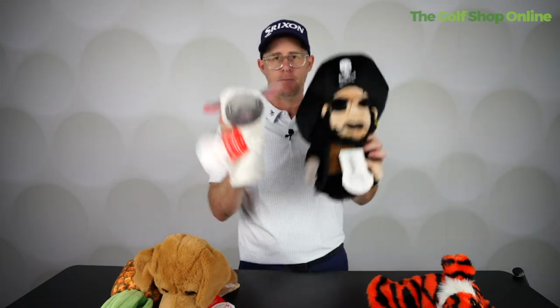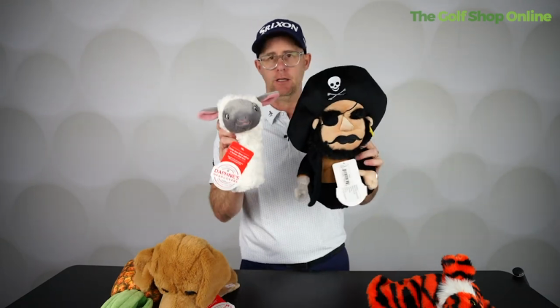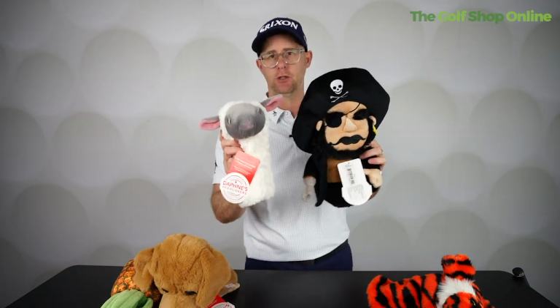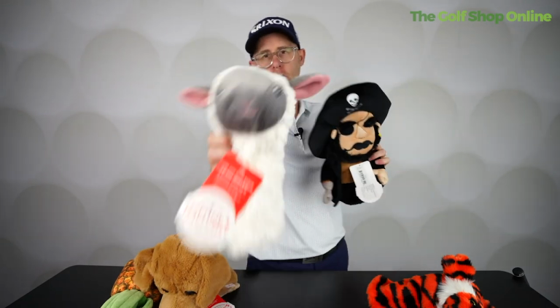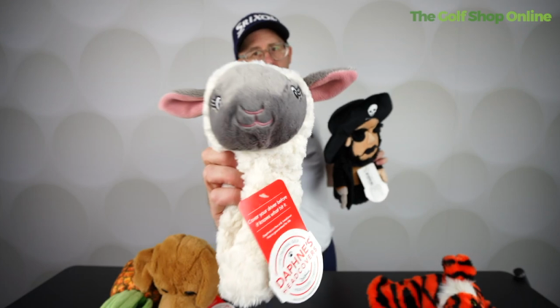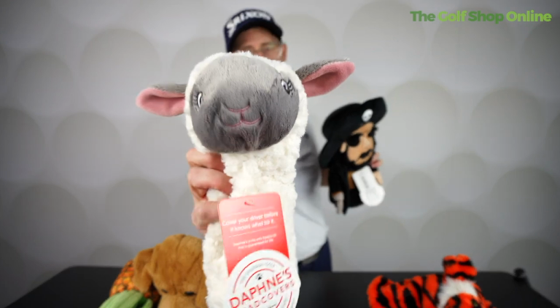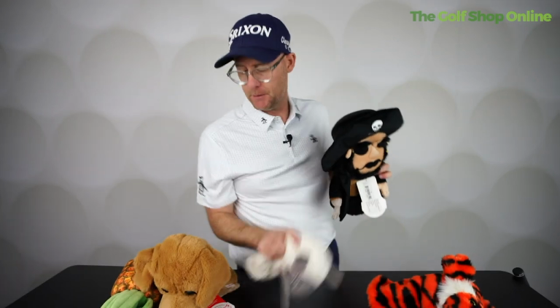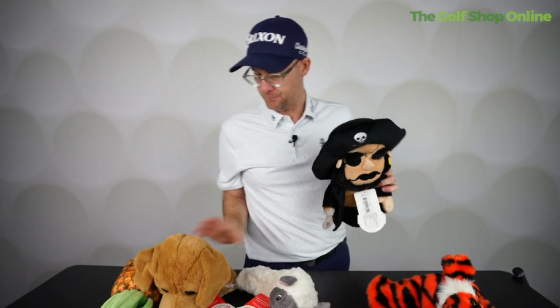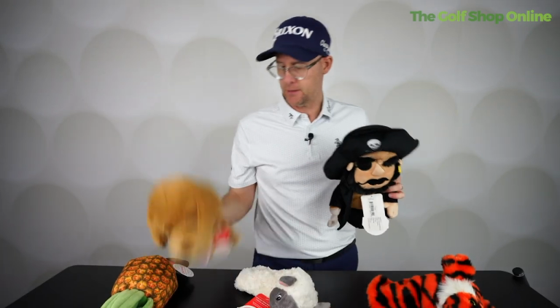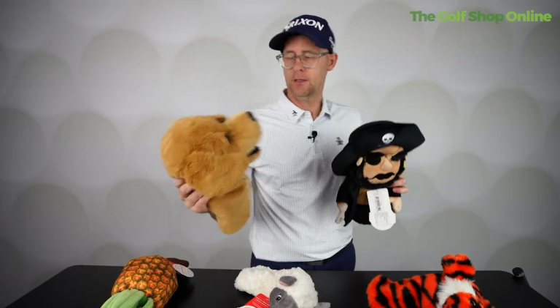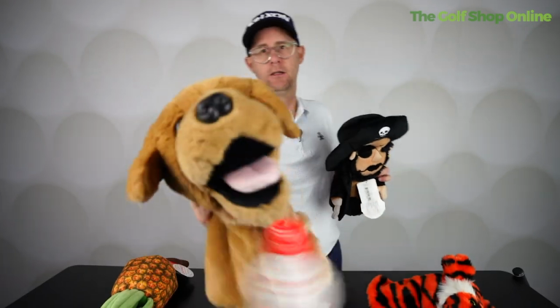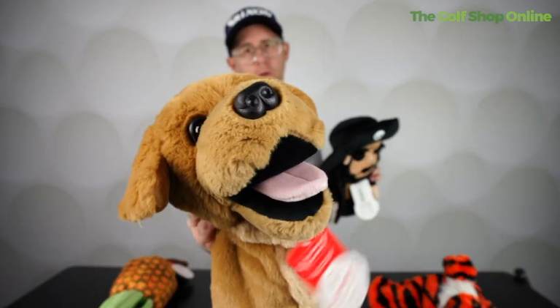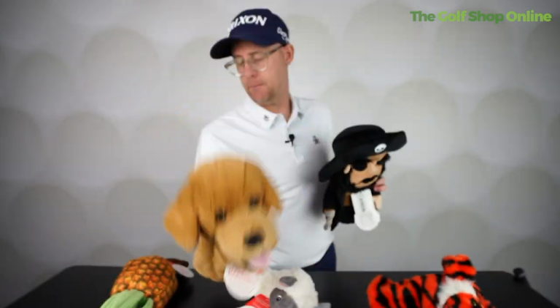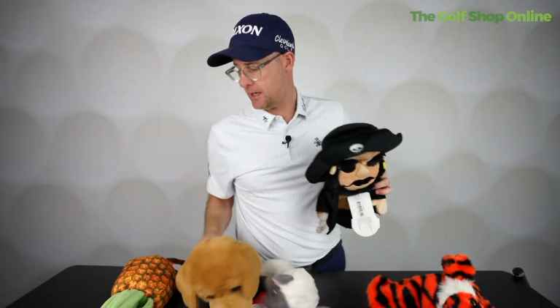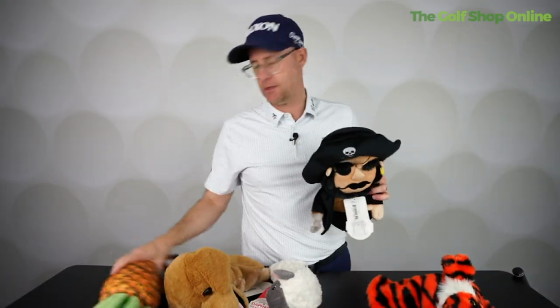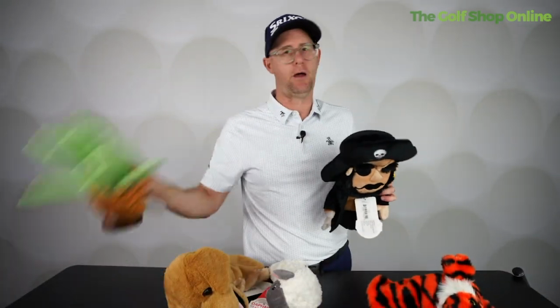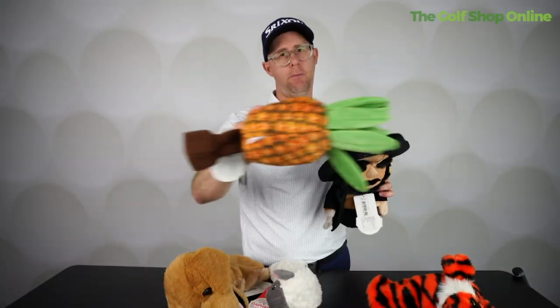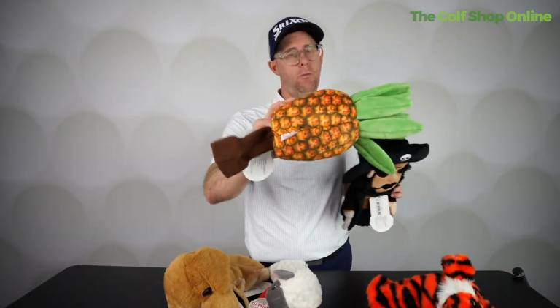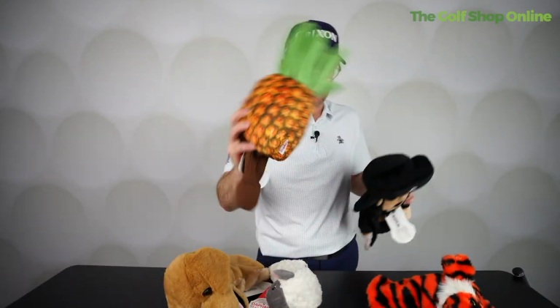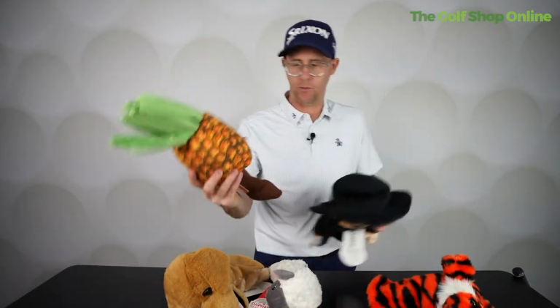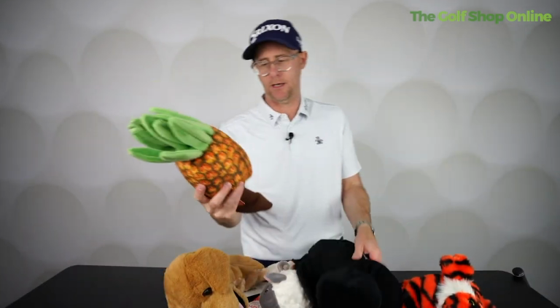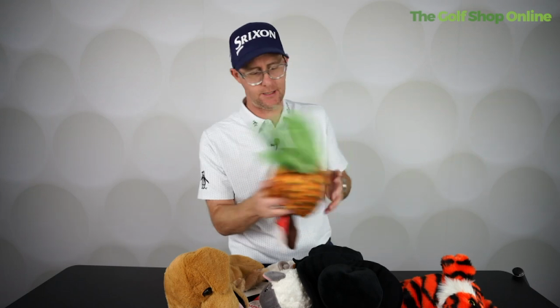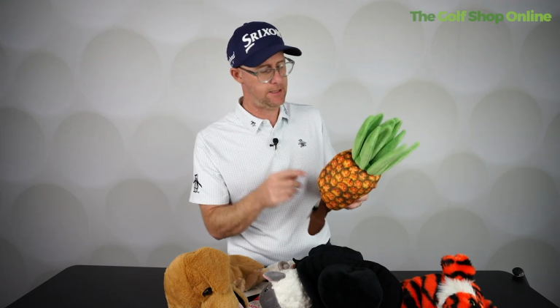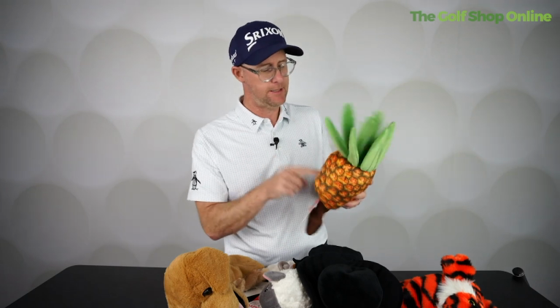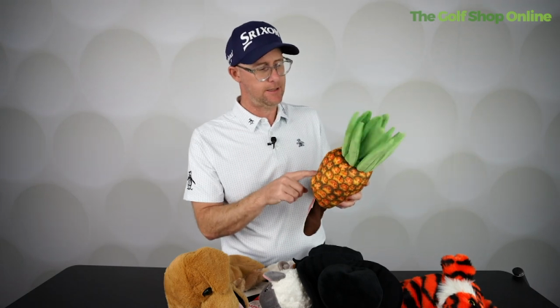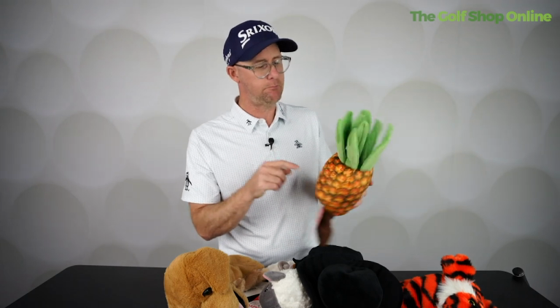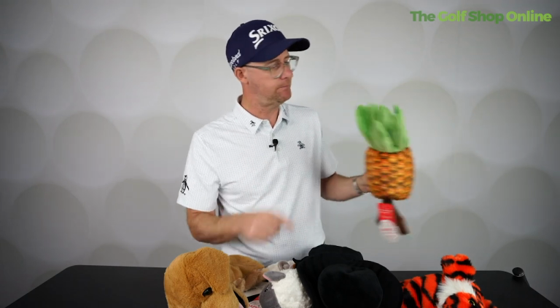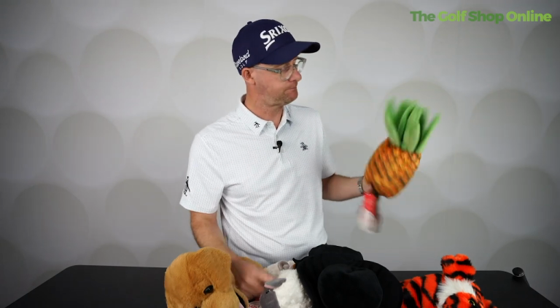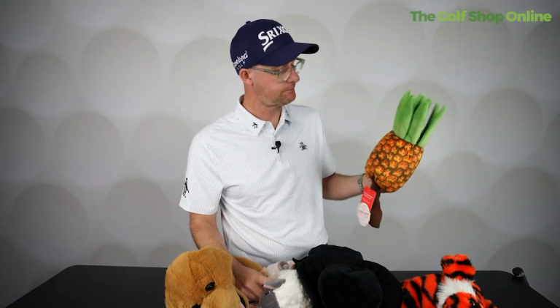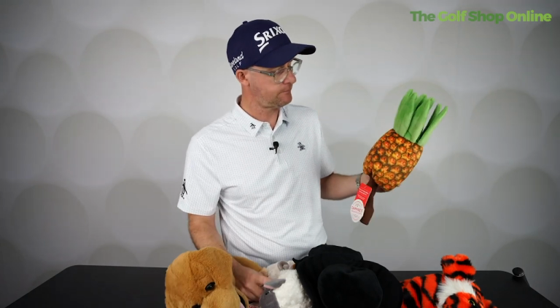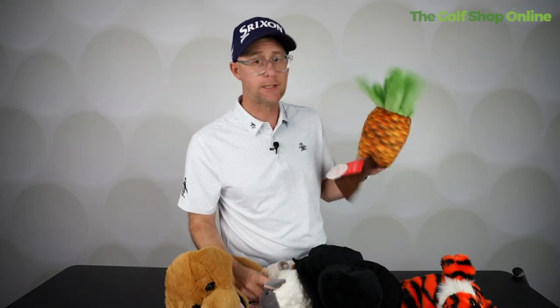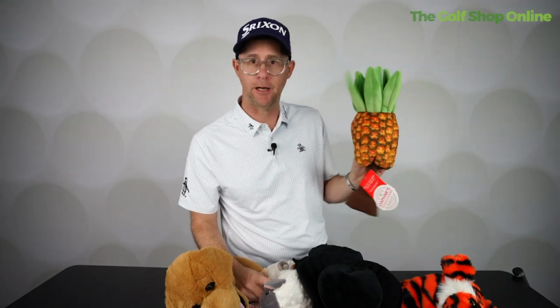The little cute sheep, doggy, many others, the pineapple — well, I want to know what... that's a pineapple.